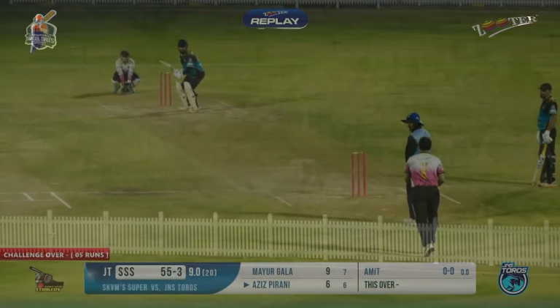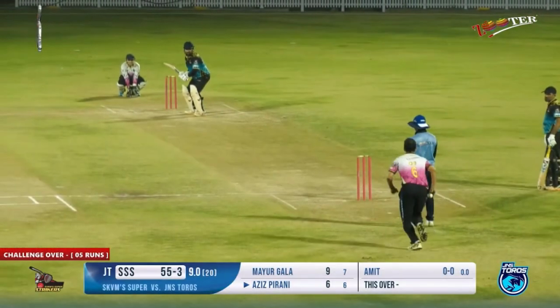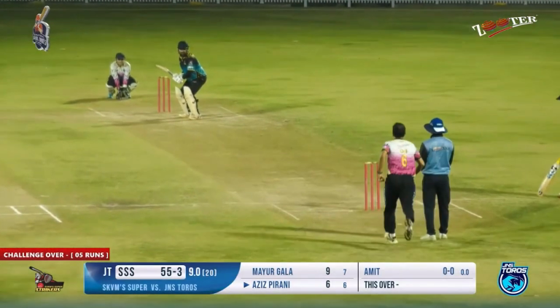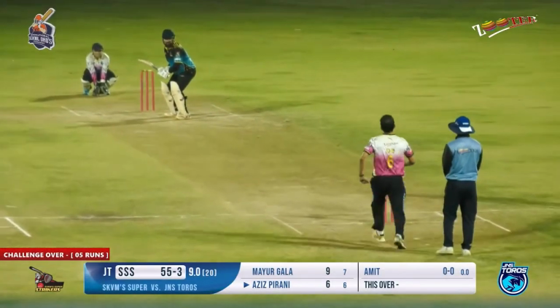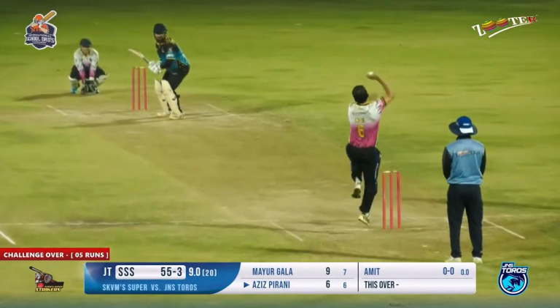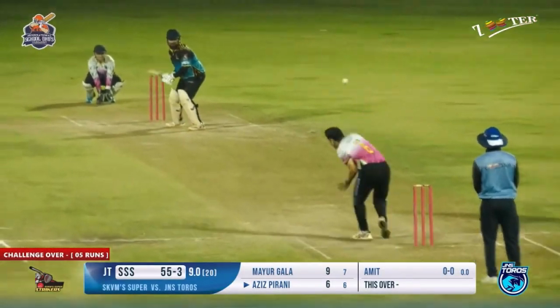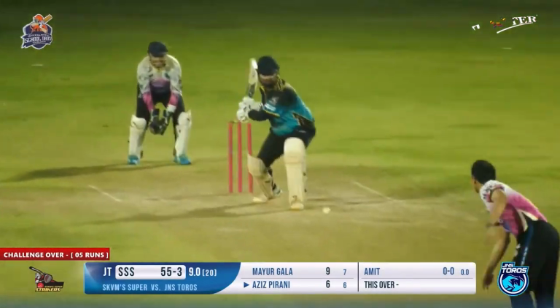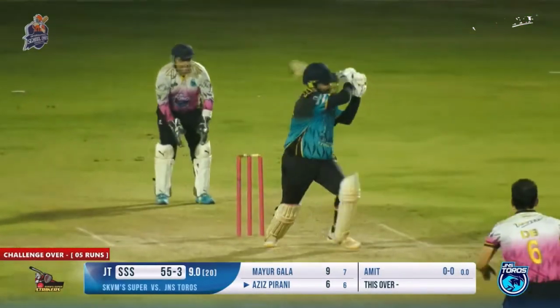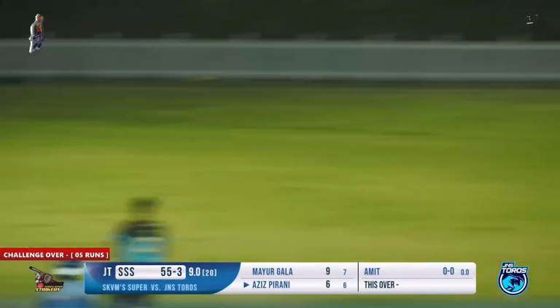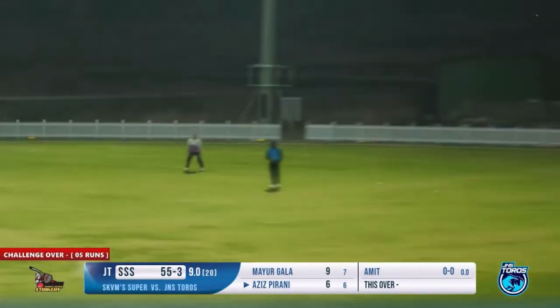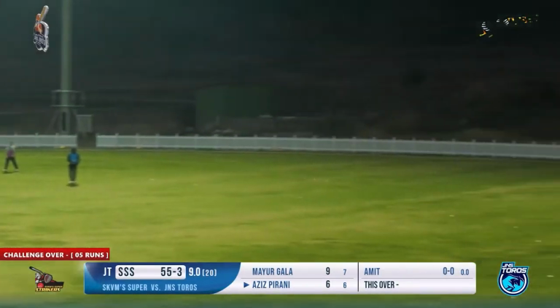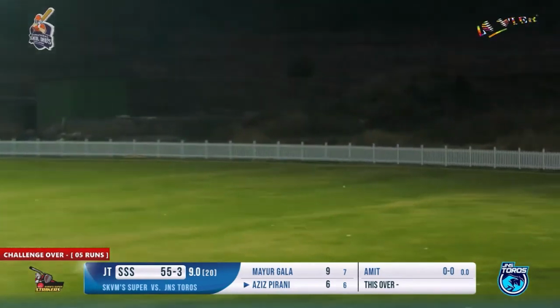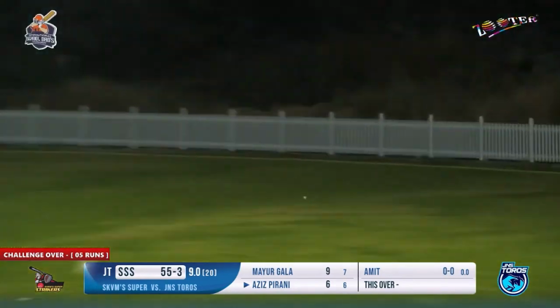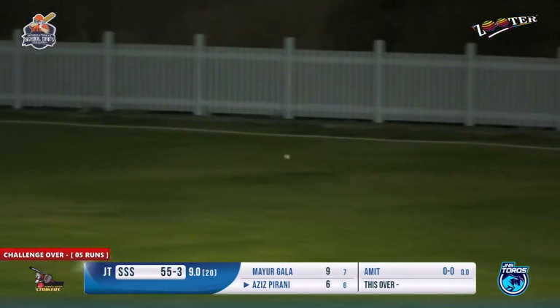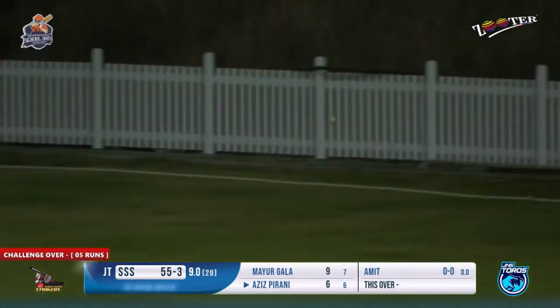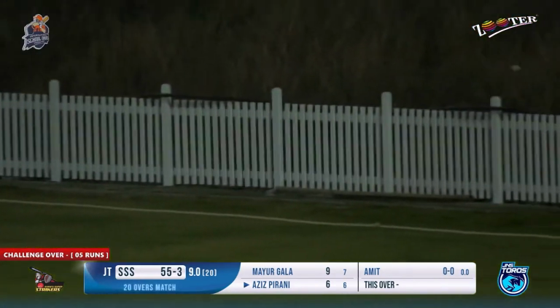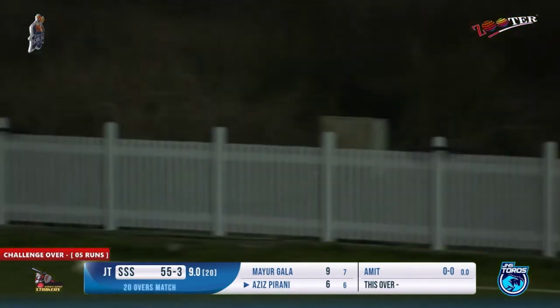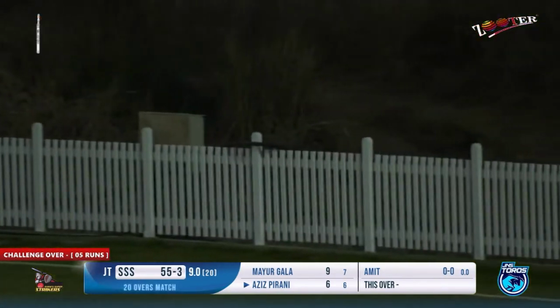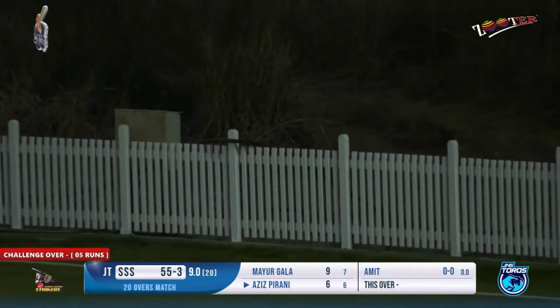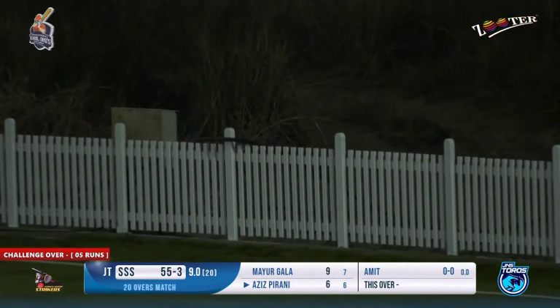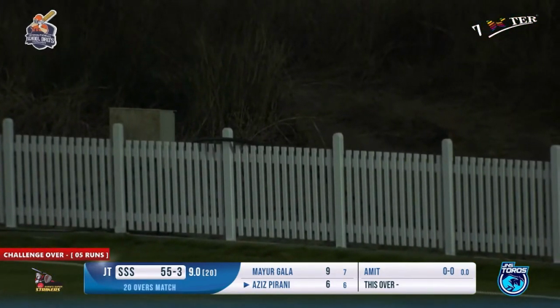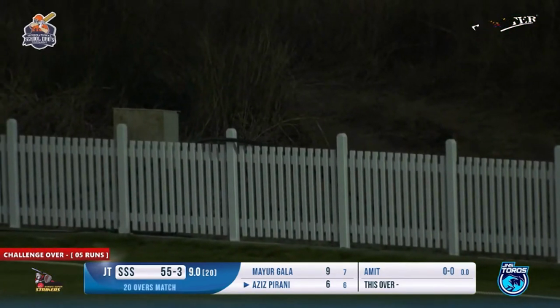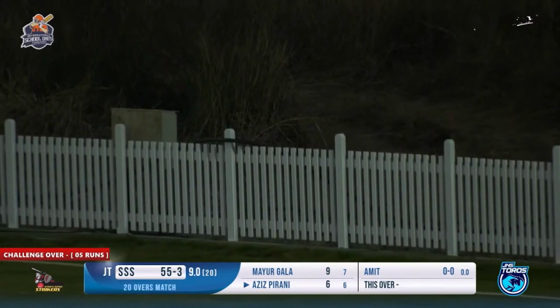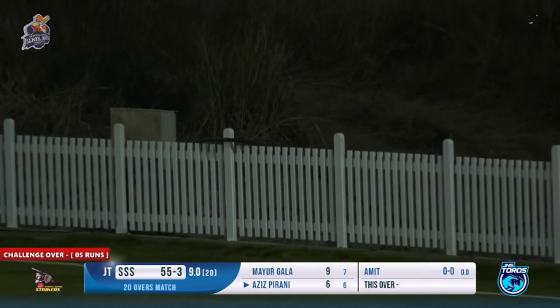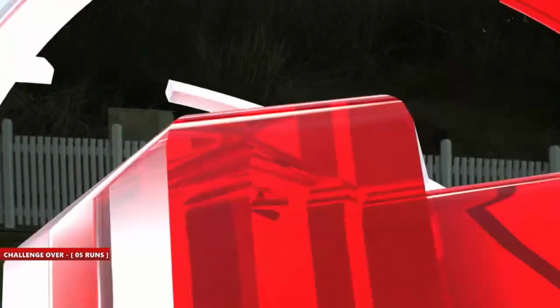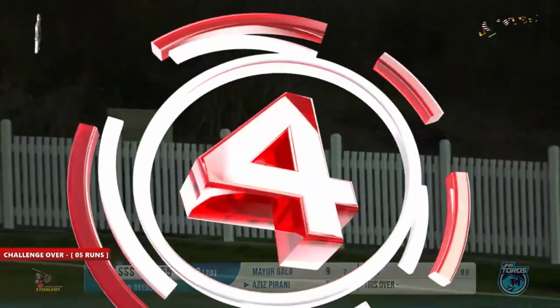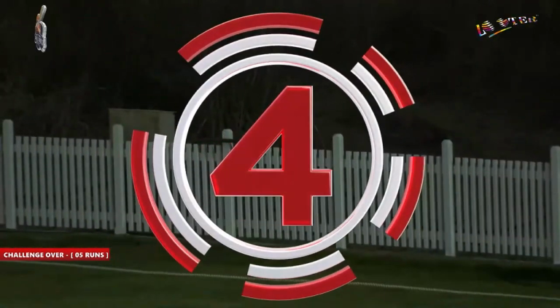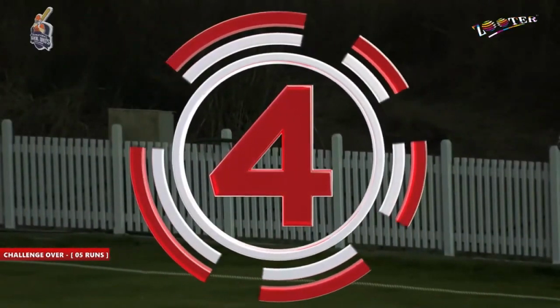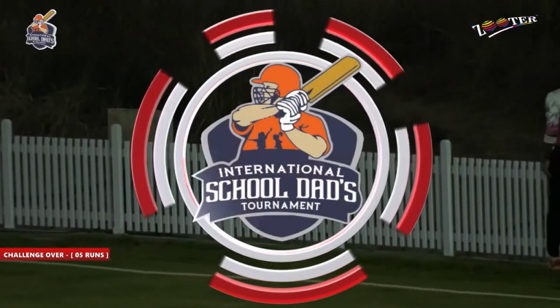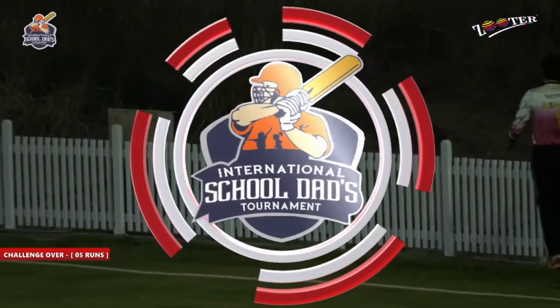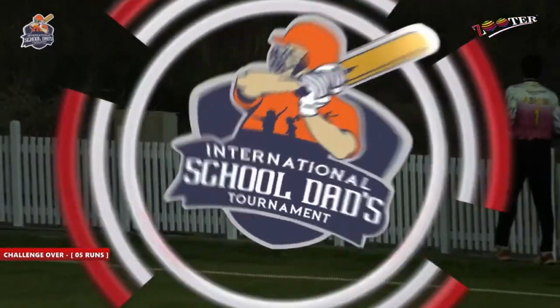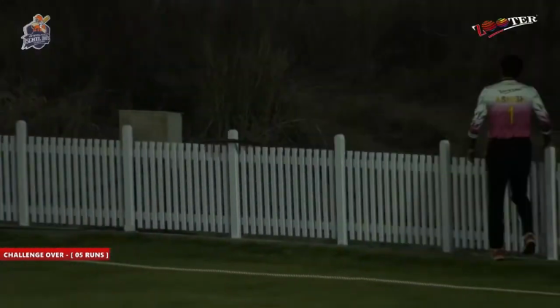First delivery to Aziz in the challenging over from Amit. A shot played towards the left side — no chance for anyone to move, they just had to watch the ball. A boundary being scored on the first delivery of the challenging over.